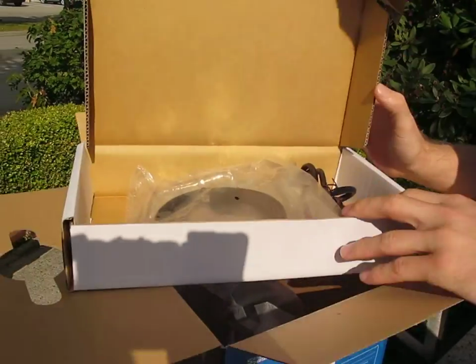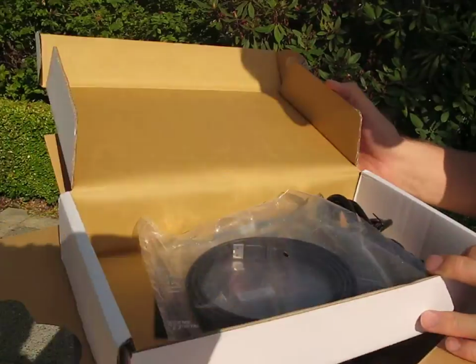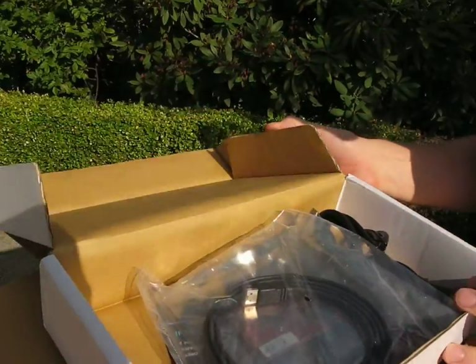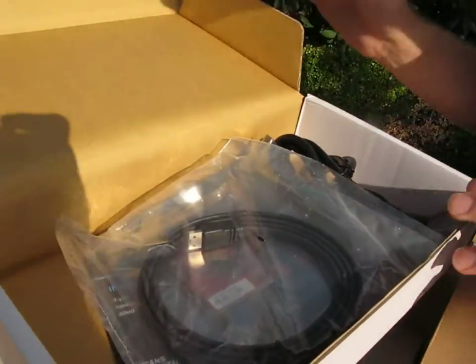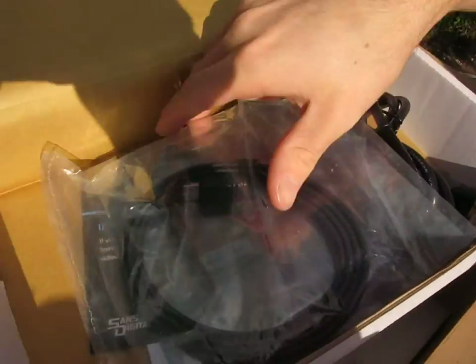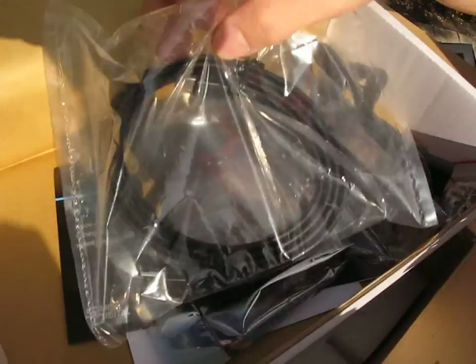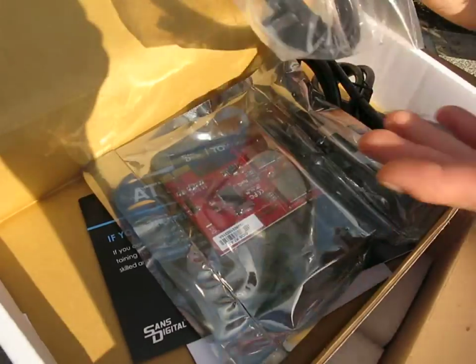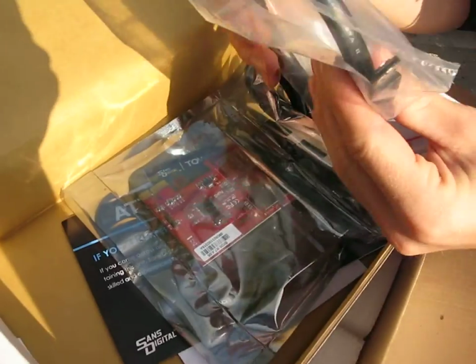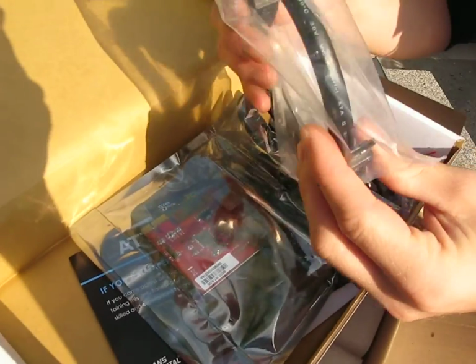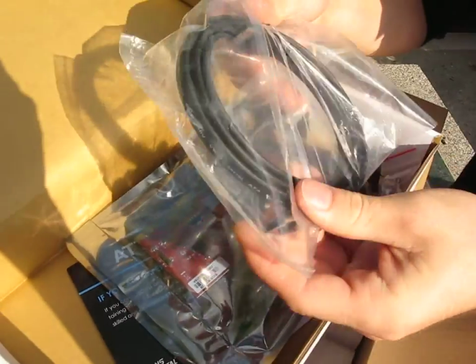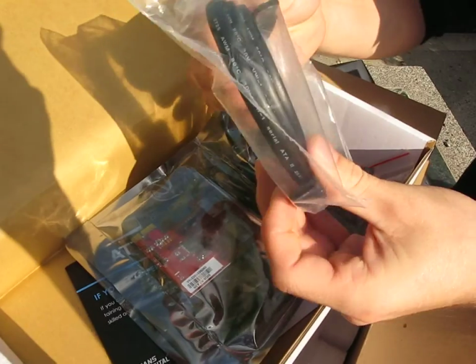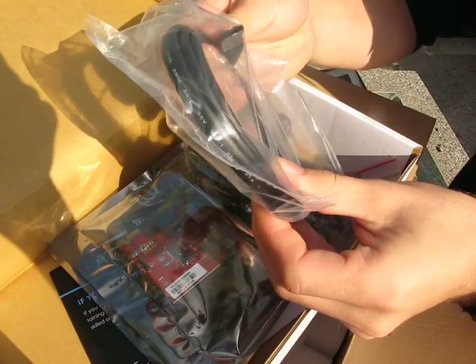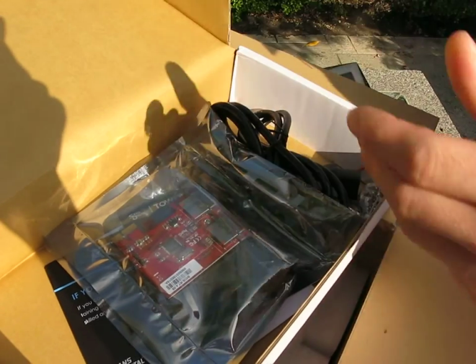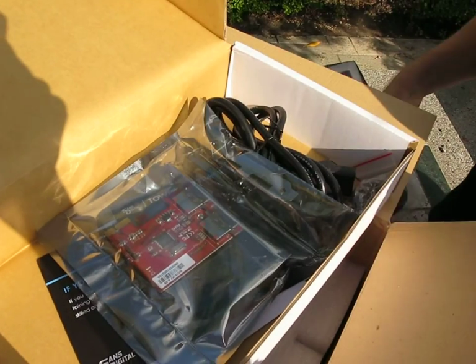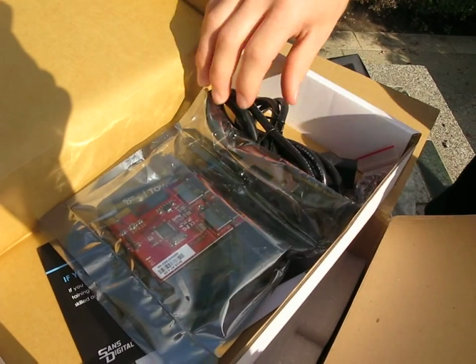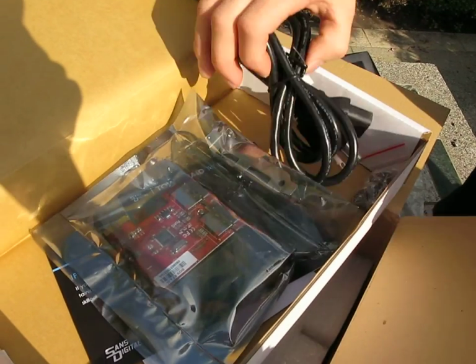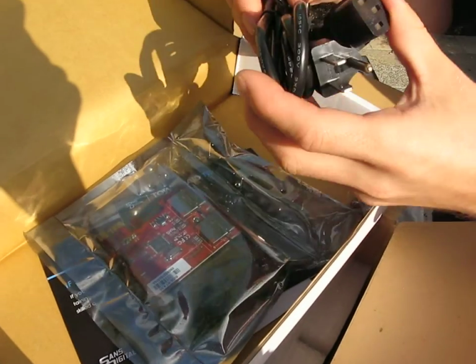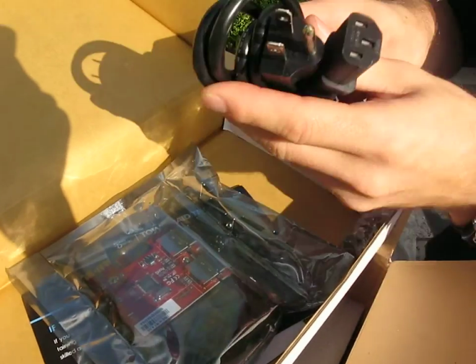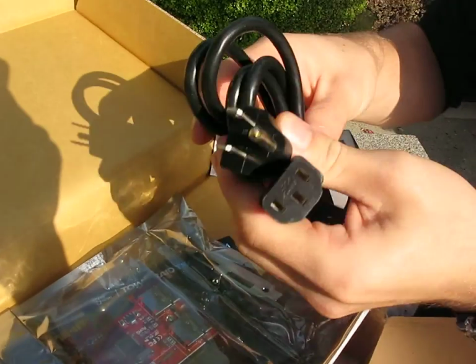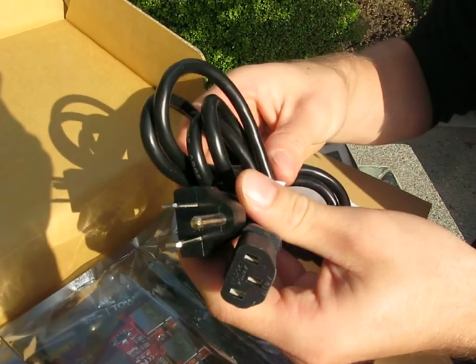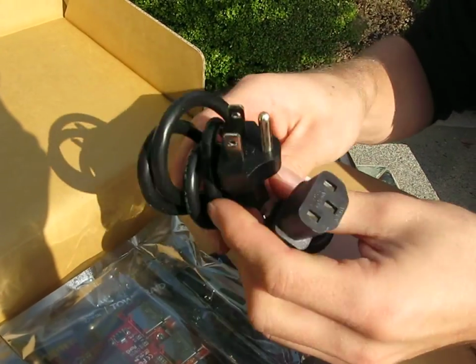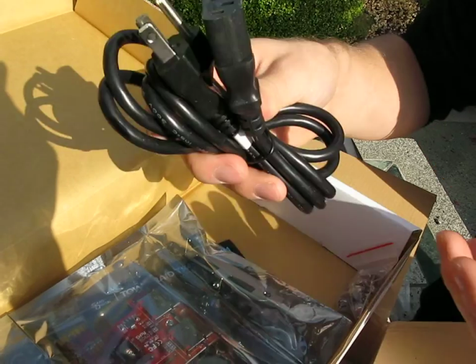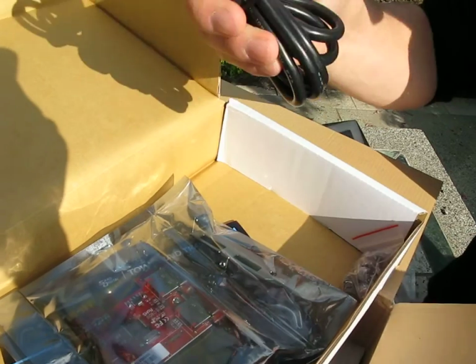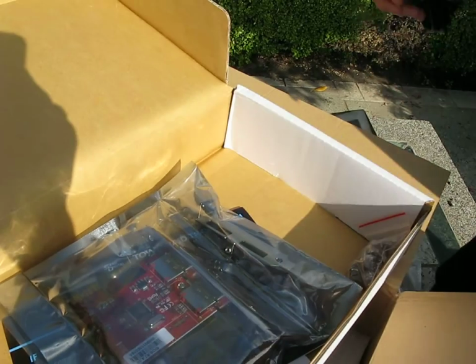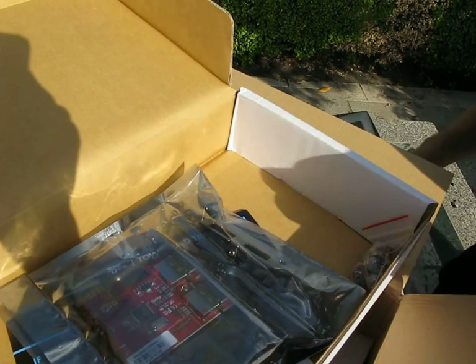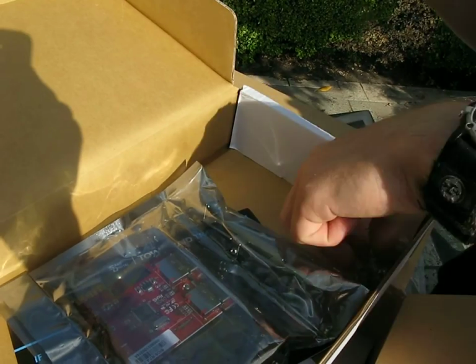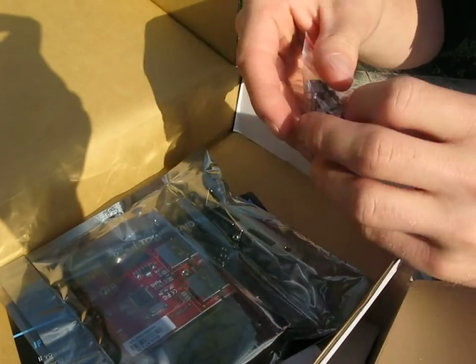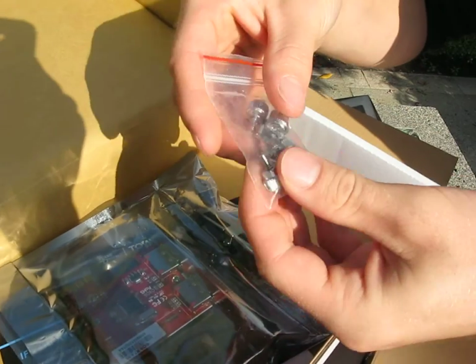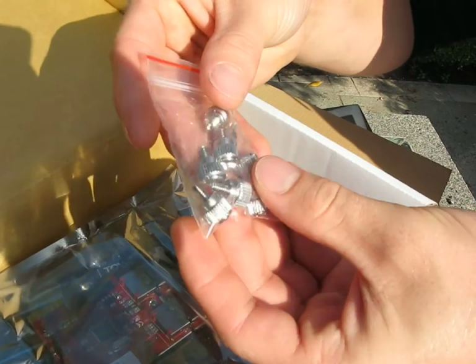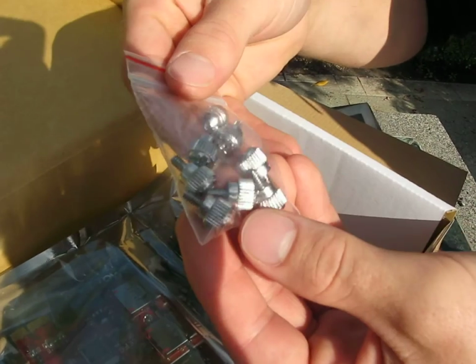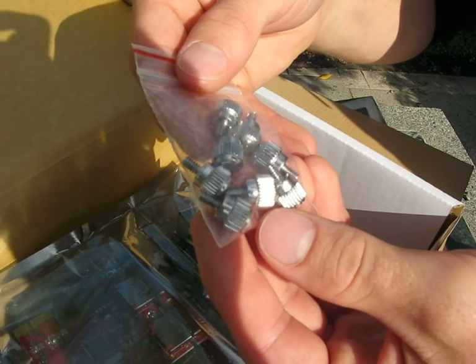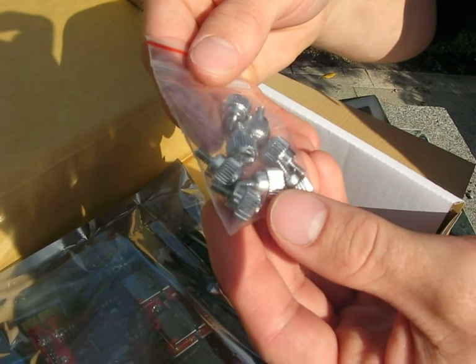Let's have a look at the accessory package to start. We've got an eSATA cable, a standard PC power cord, and then thumb screws for installing up to four hard drives.